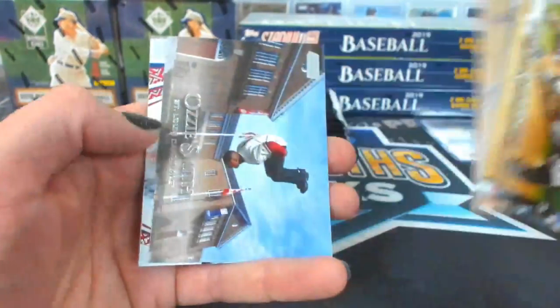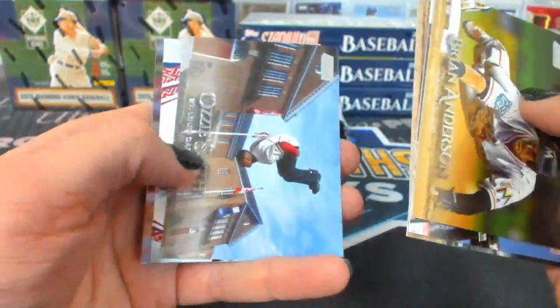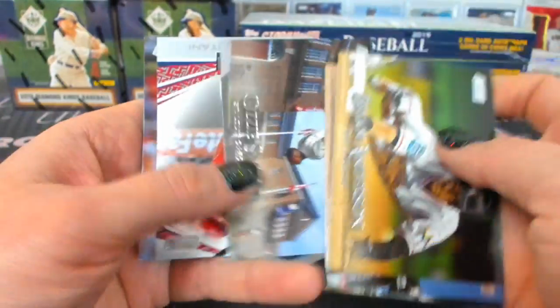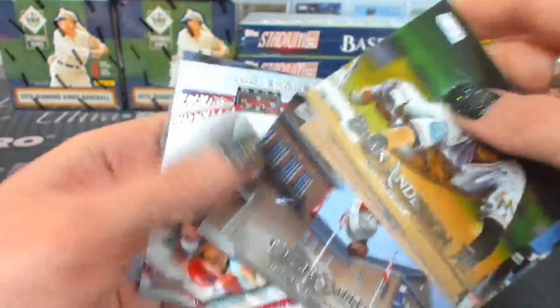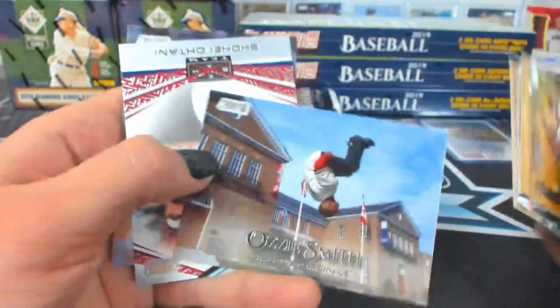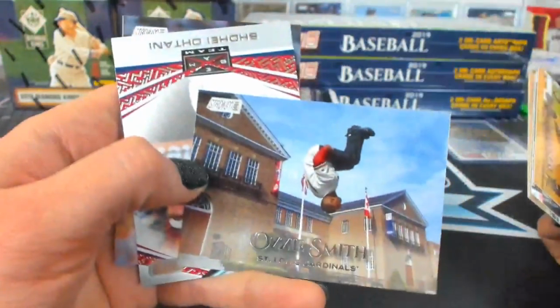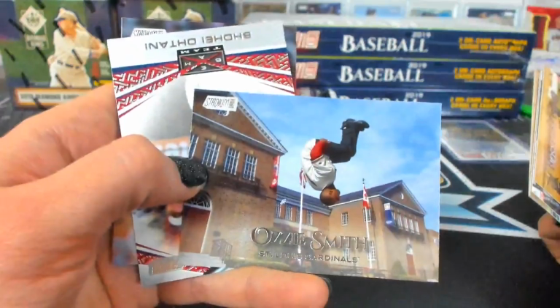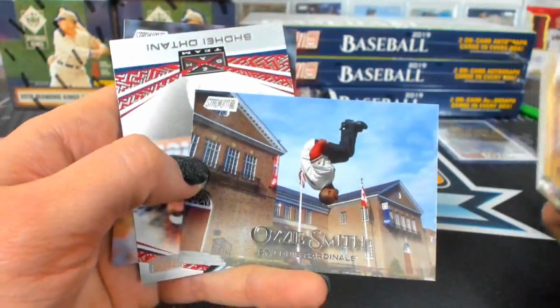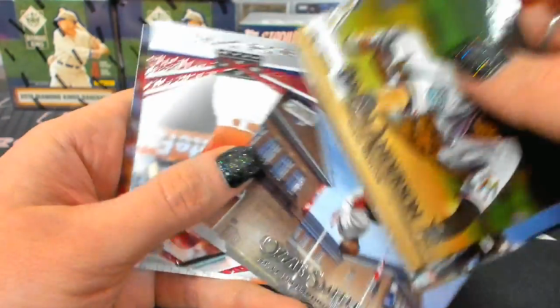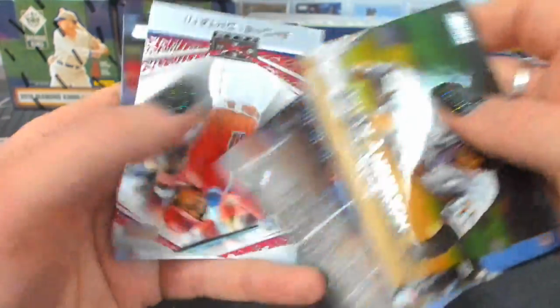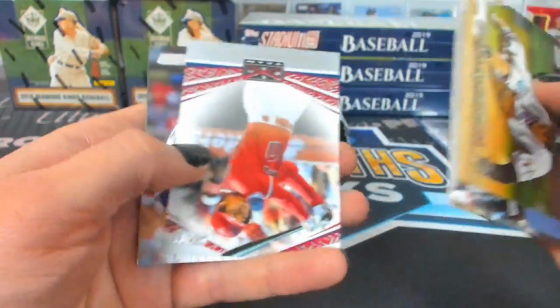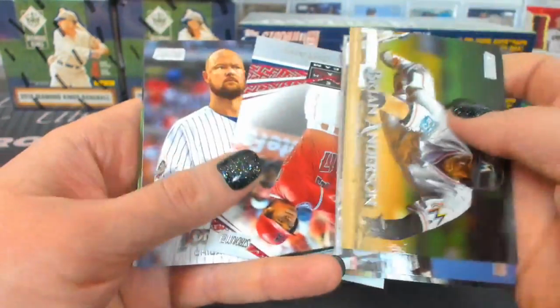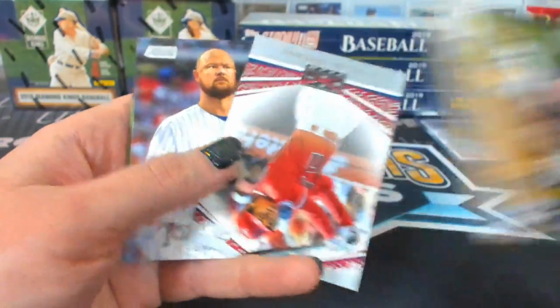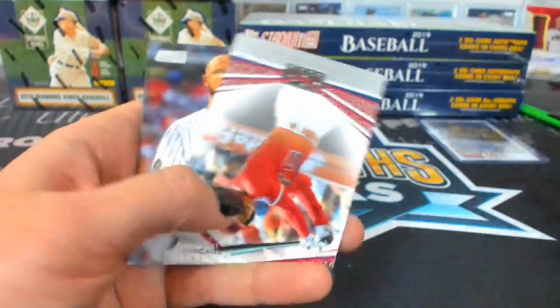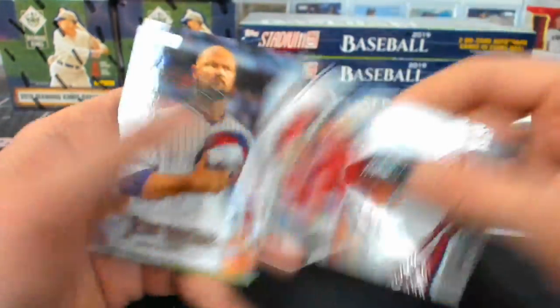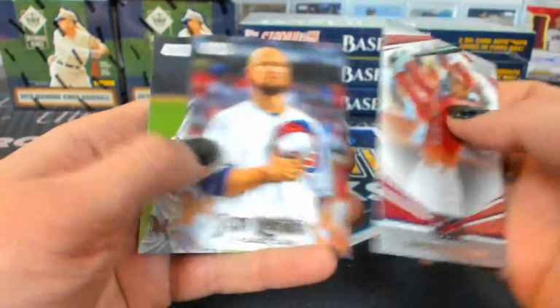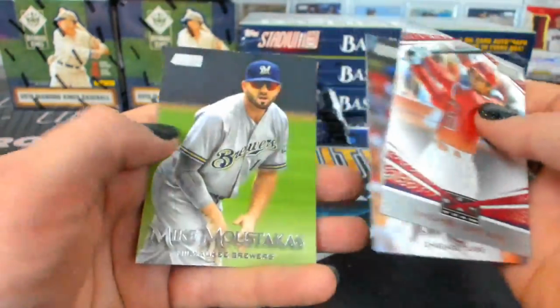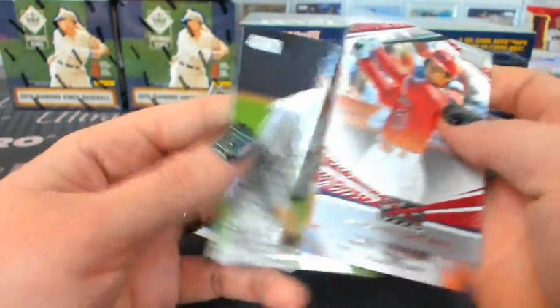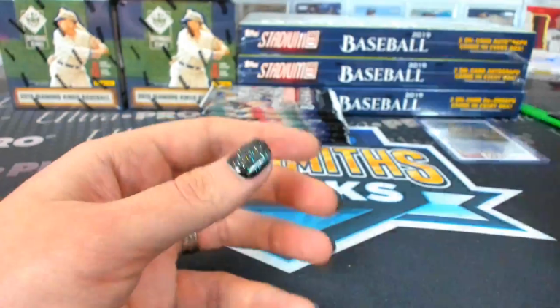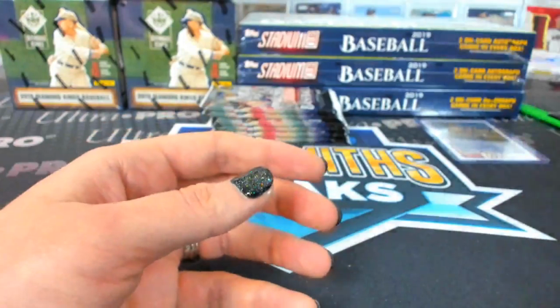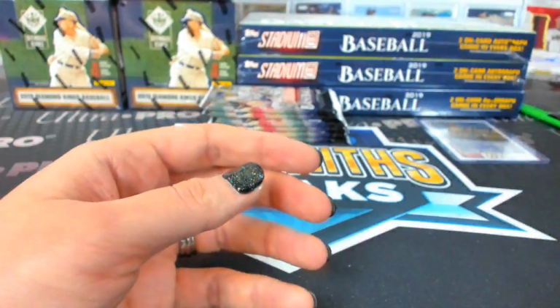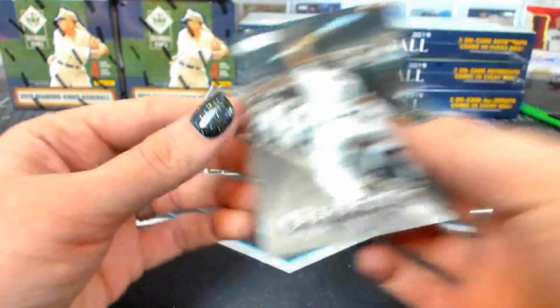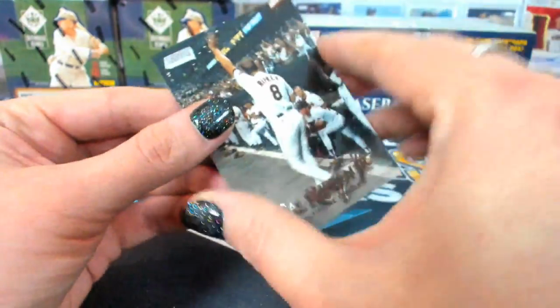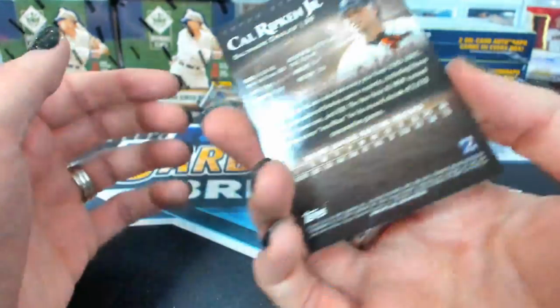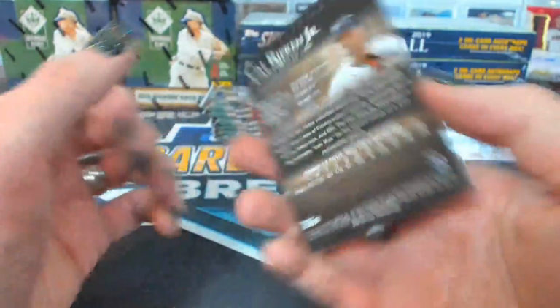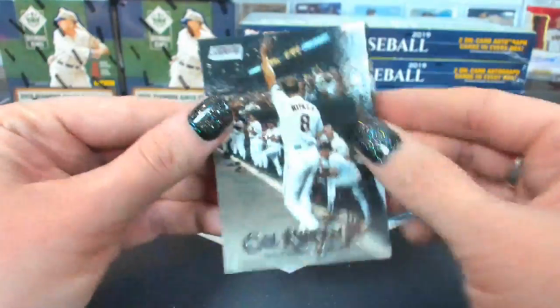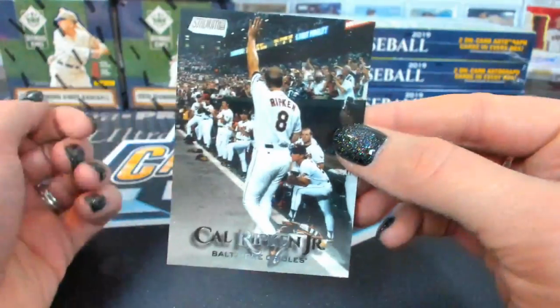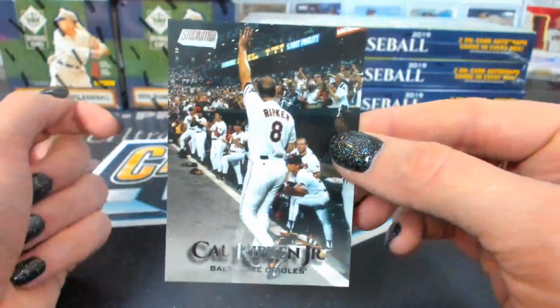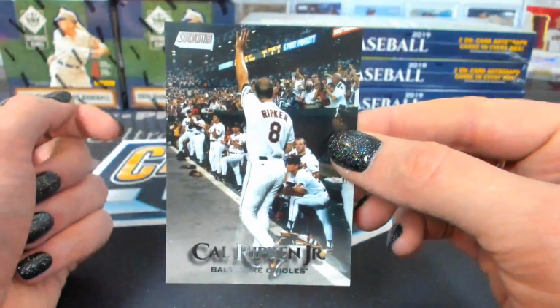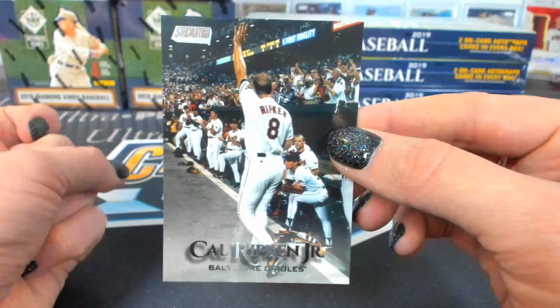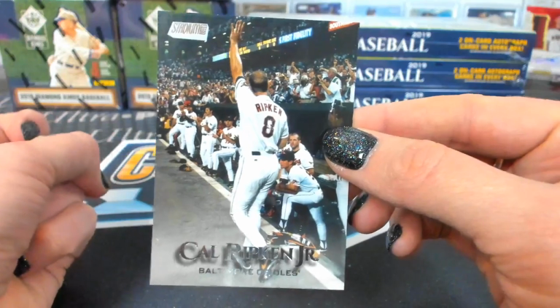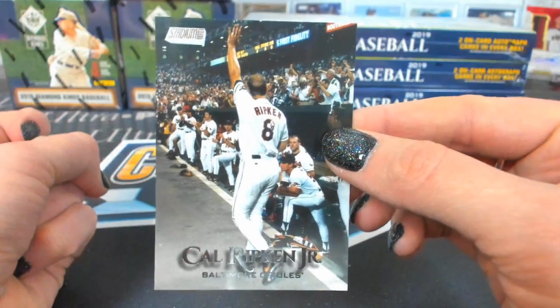That's my favorite — Ozzie. Is it a short print? Photo variation right here. Photo variation, Cal Ripken, Baltimore, UCCF.